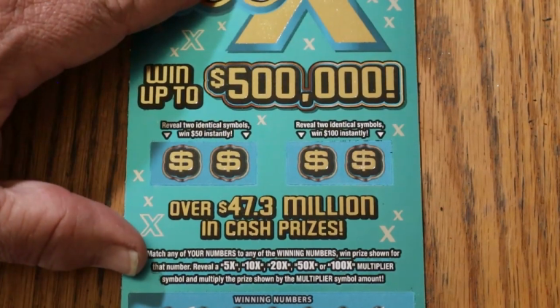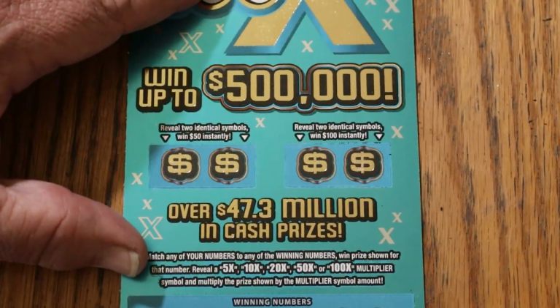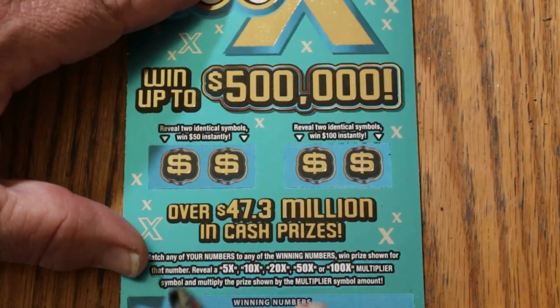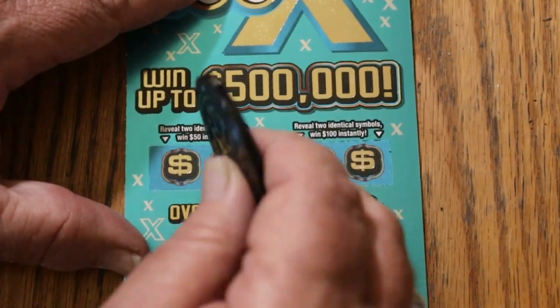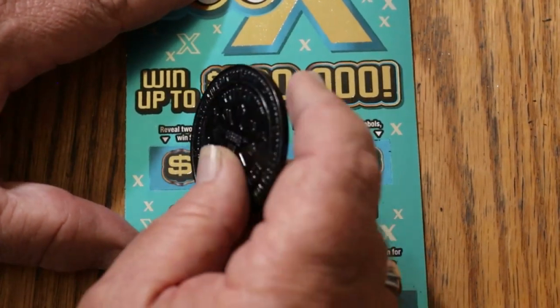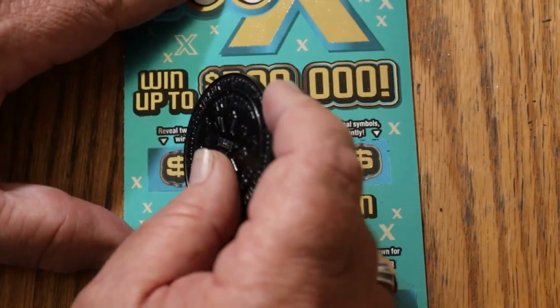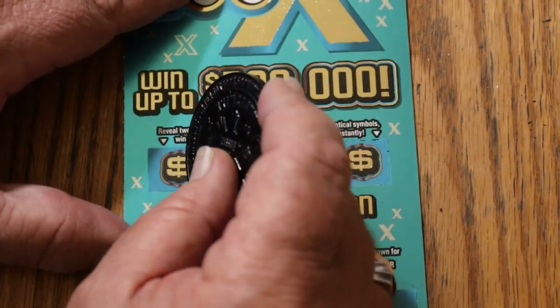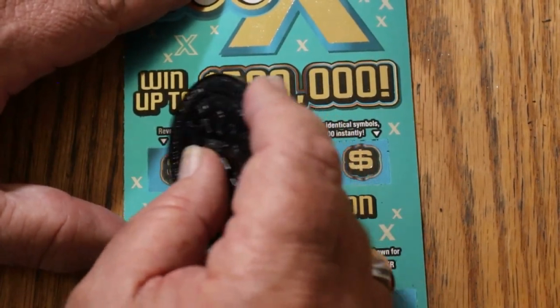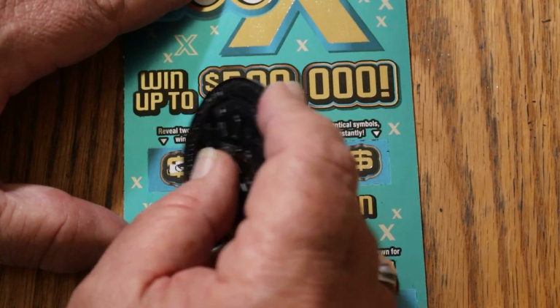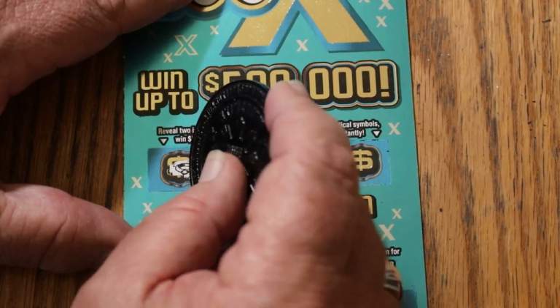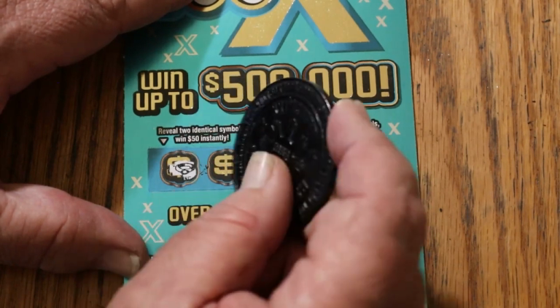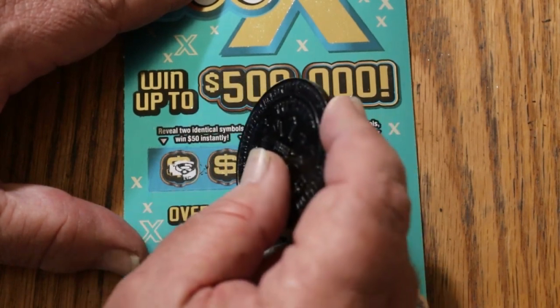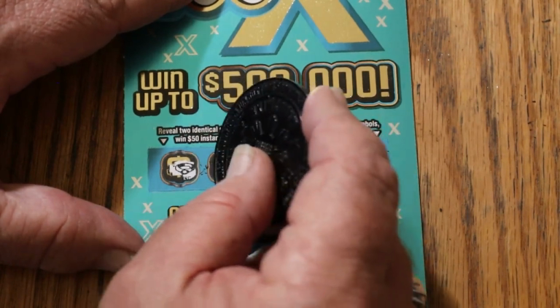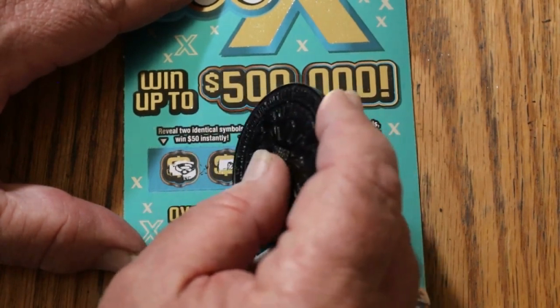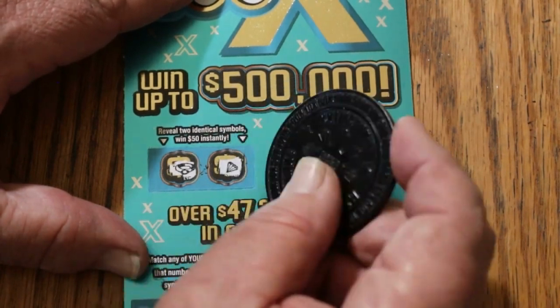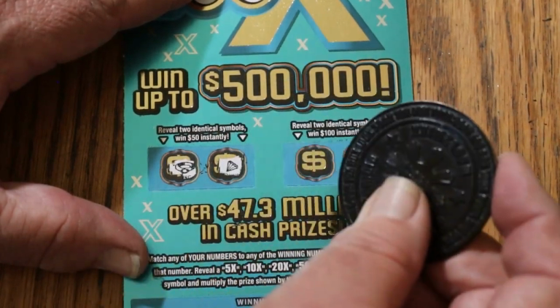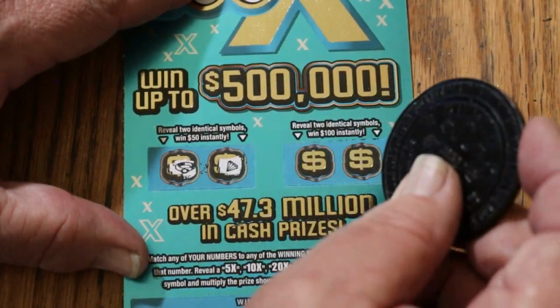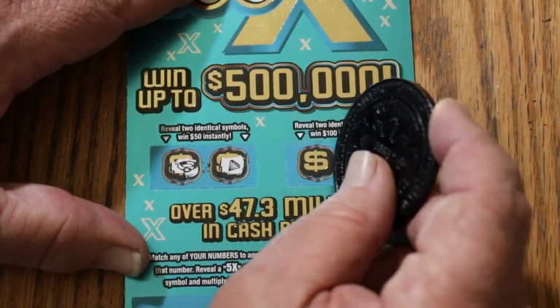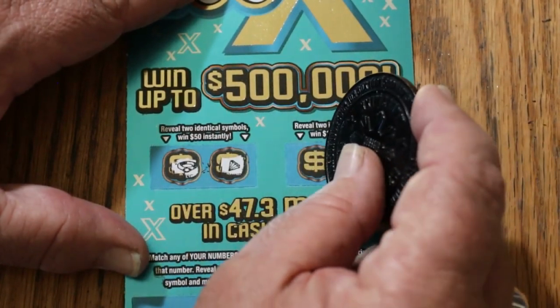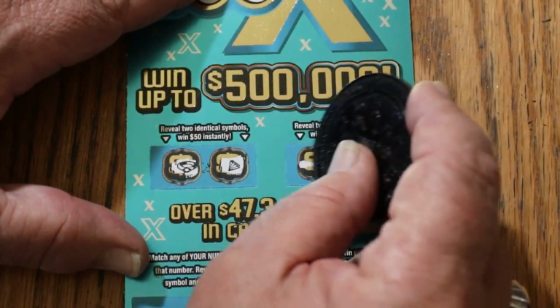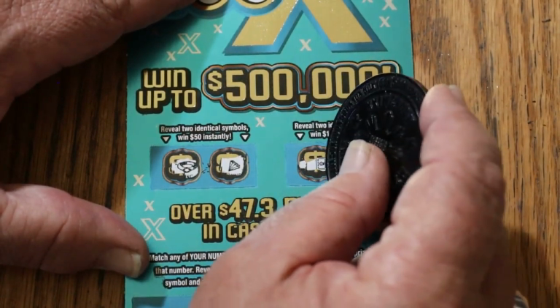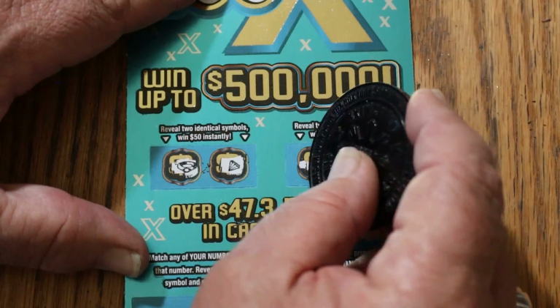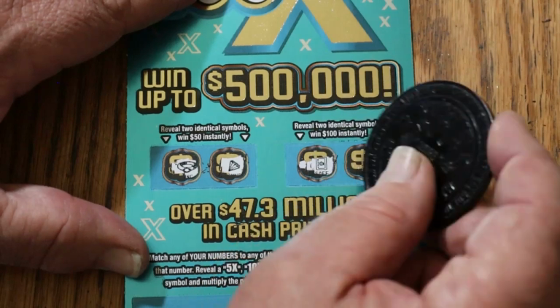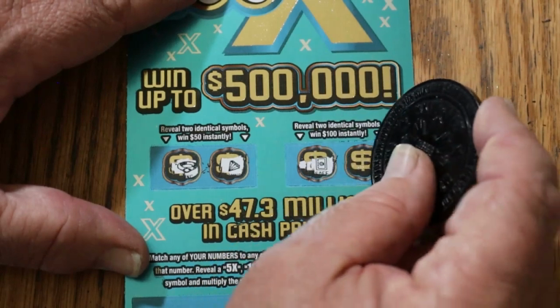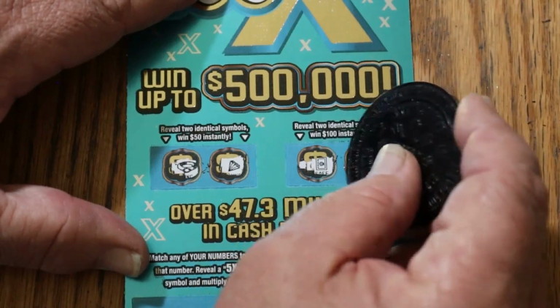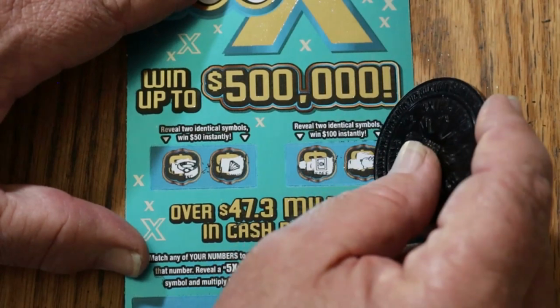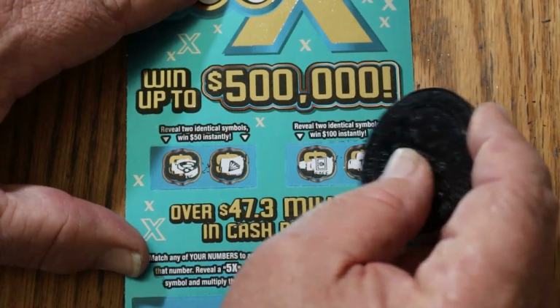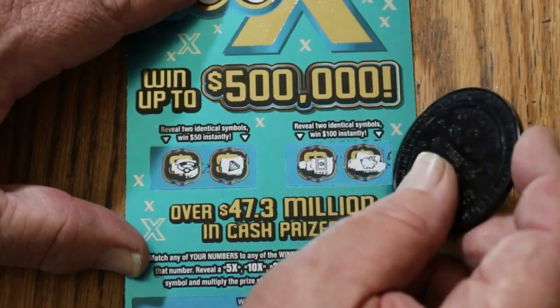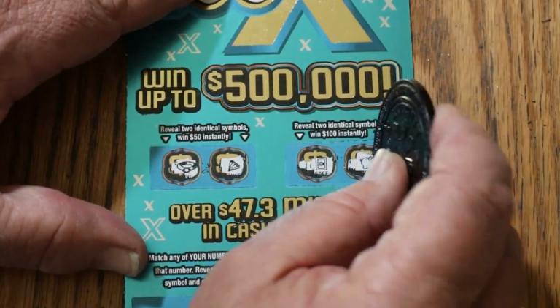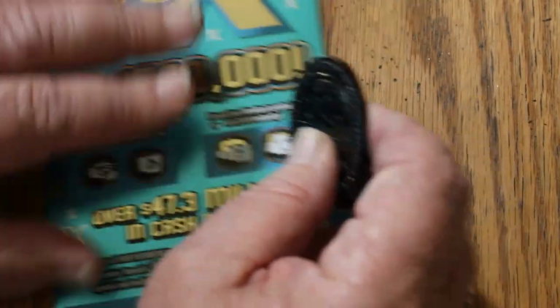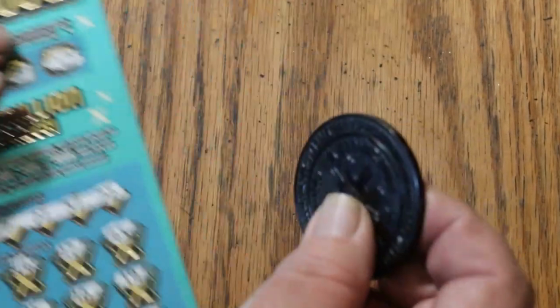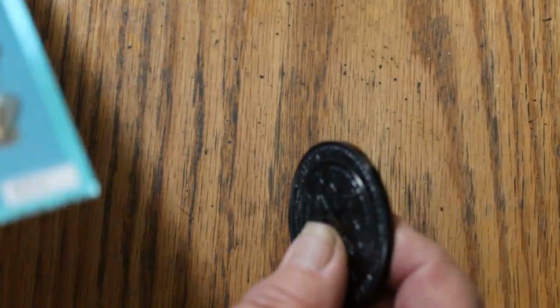Up top: for $50, a ring and a diamond; for $100, a safe and a piggy bank — so no back-to-back. No win on ticket 21.